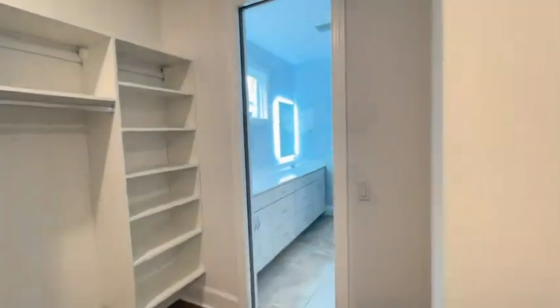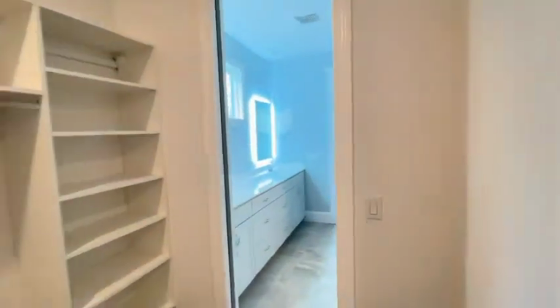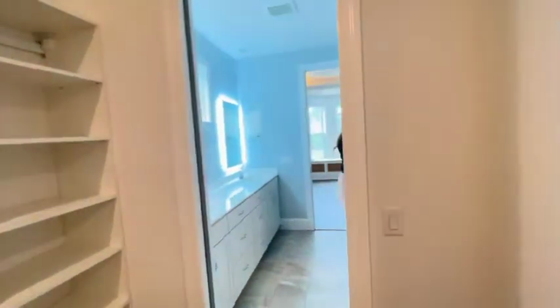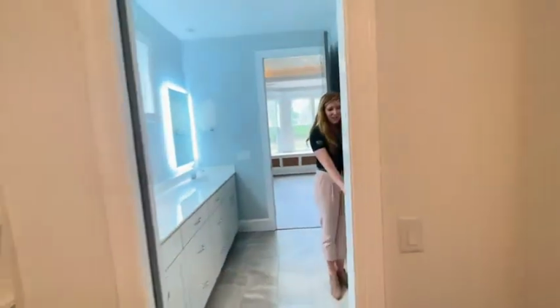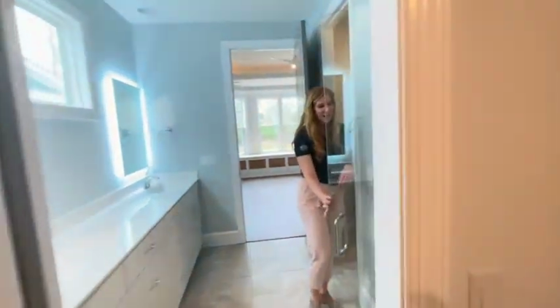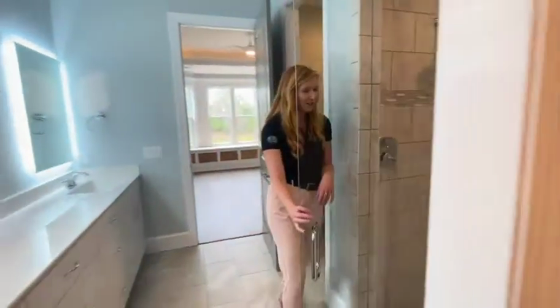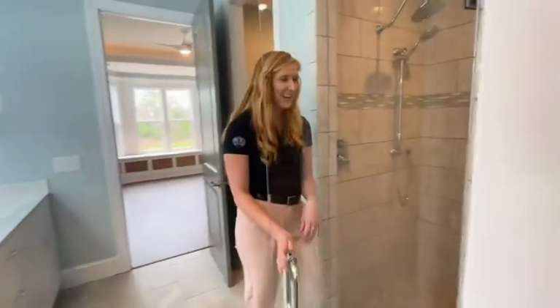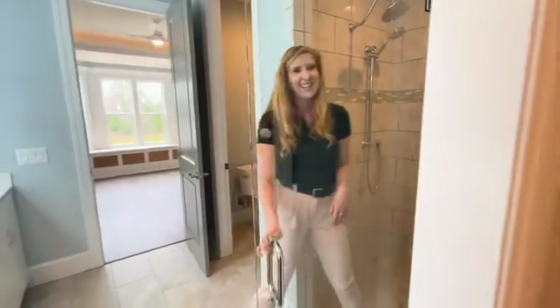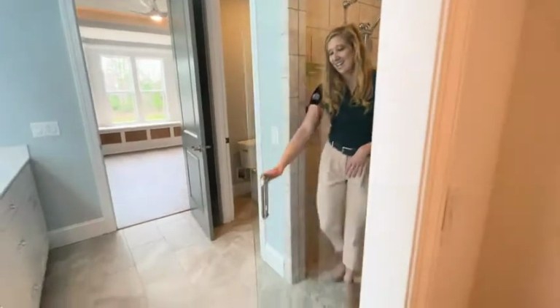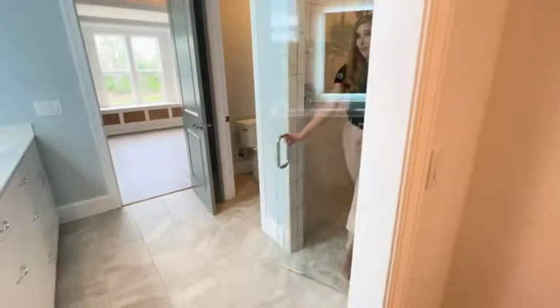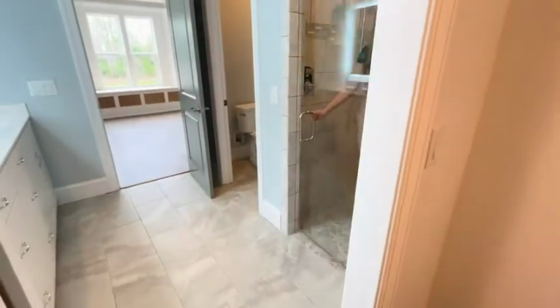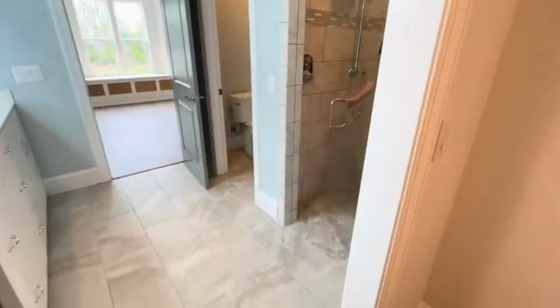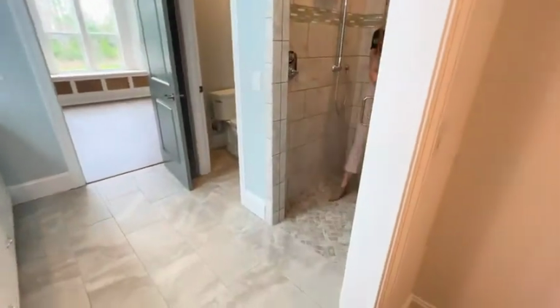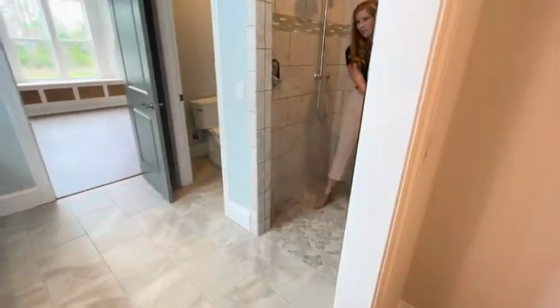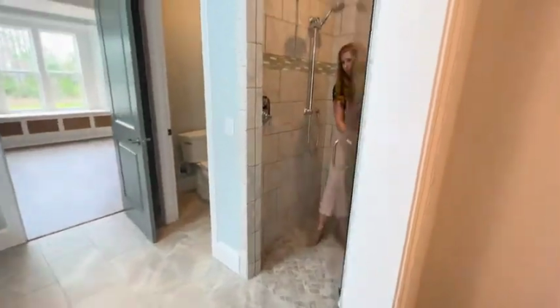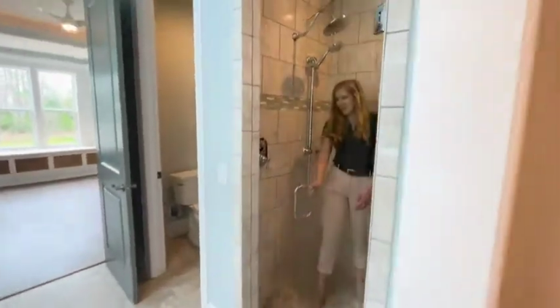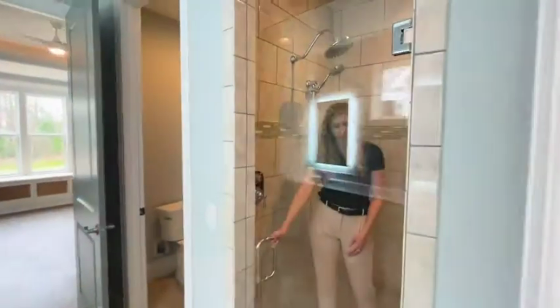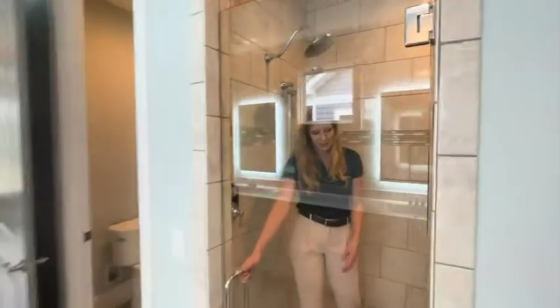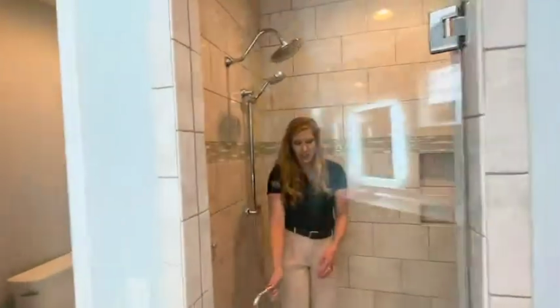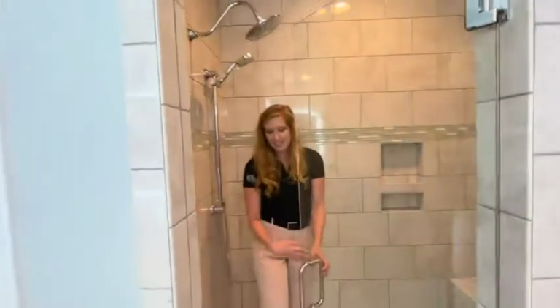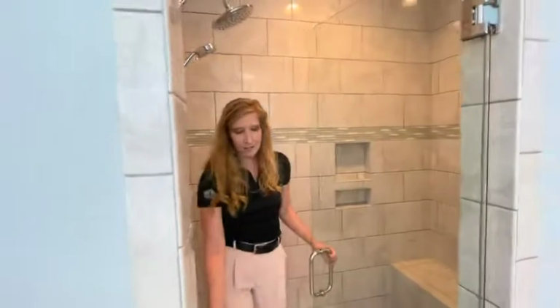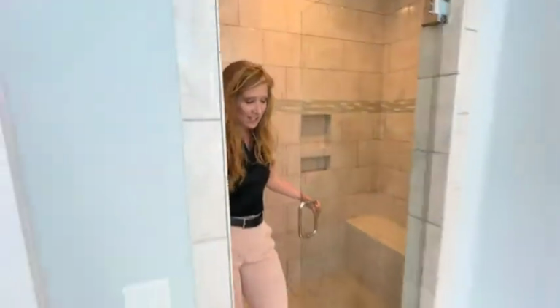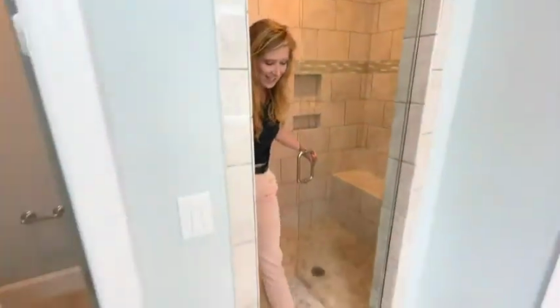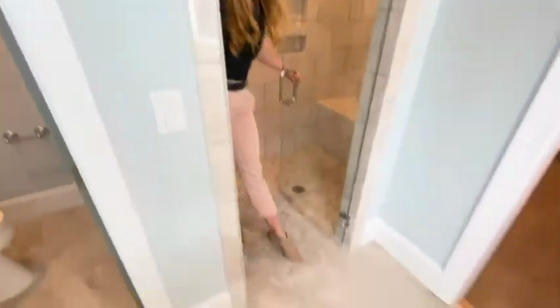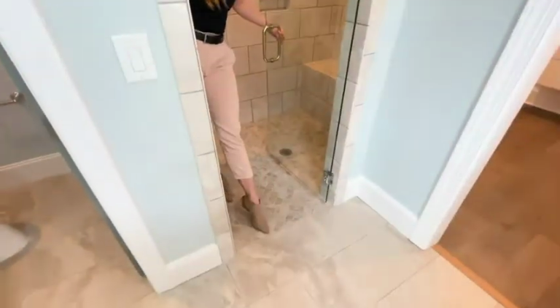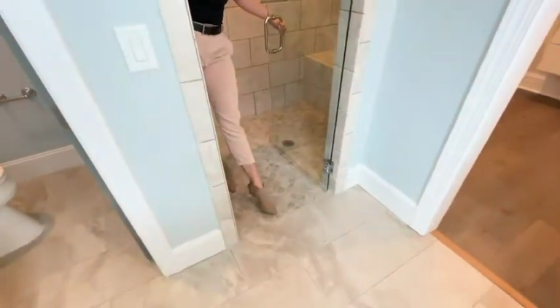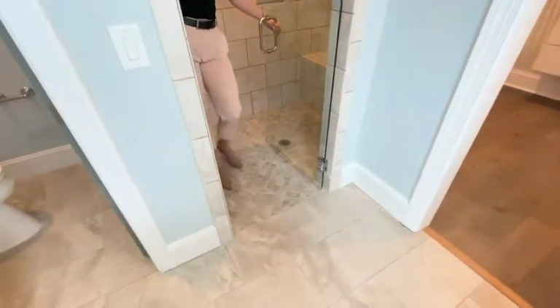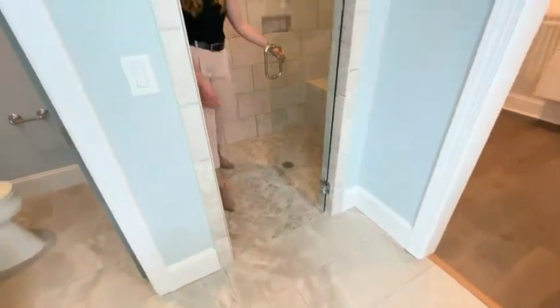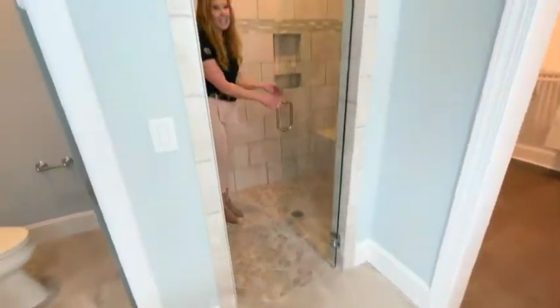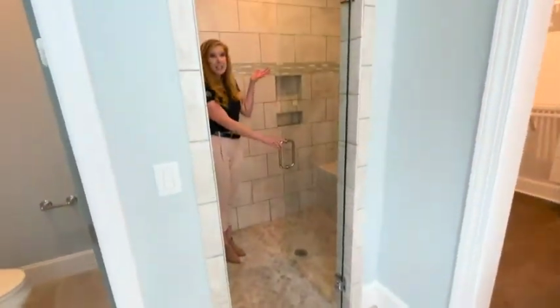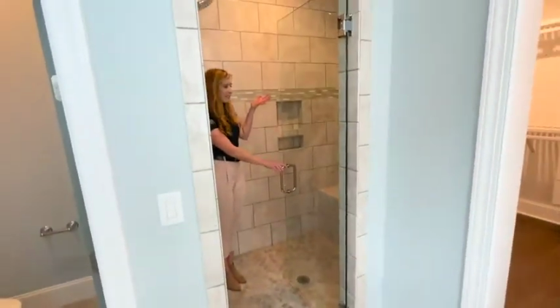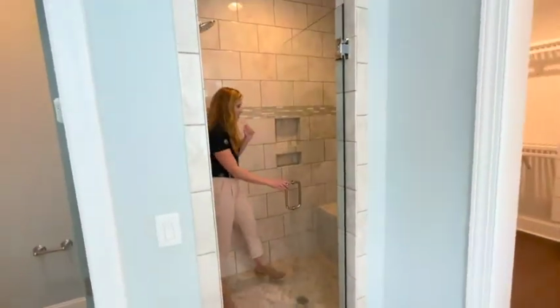I've got to show you our zero-entry shower. The door goes two ways — frameless enclosure. Zero entry down here, nothing to trip on. Love it. Aging in place at its finest.